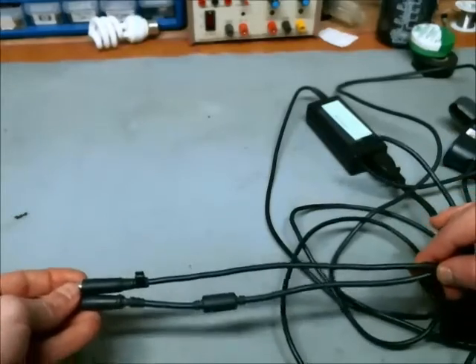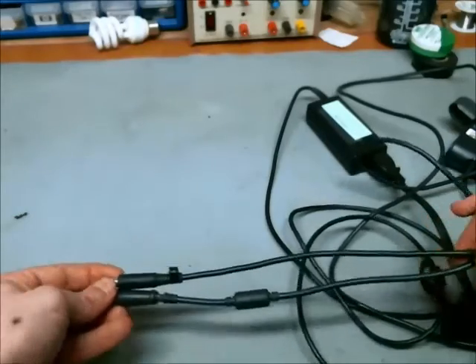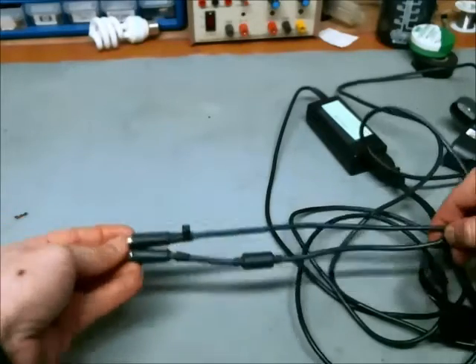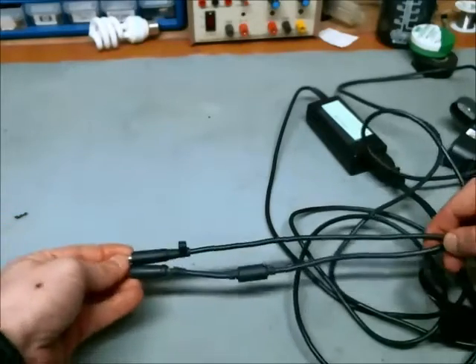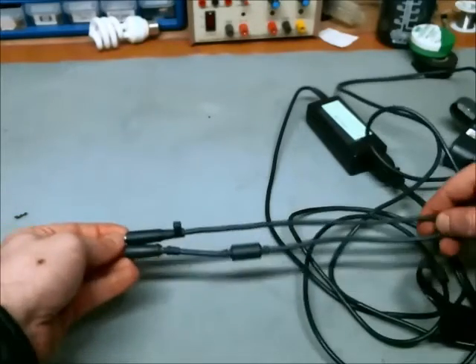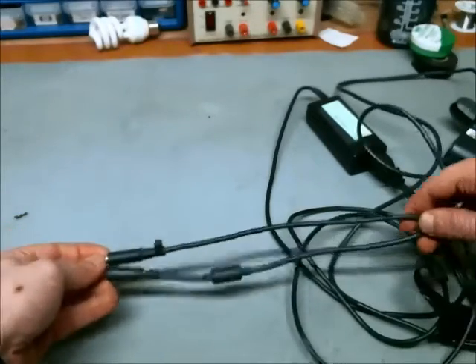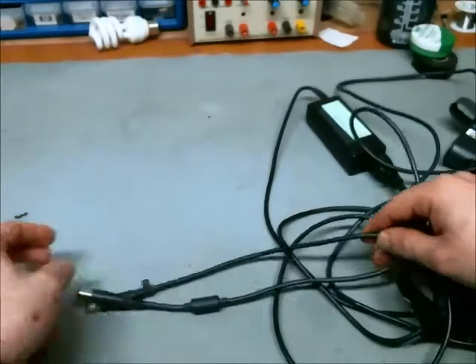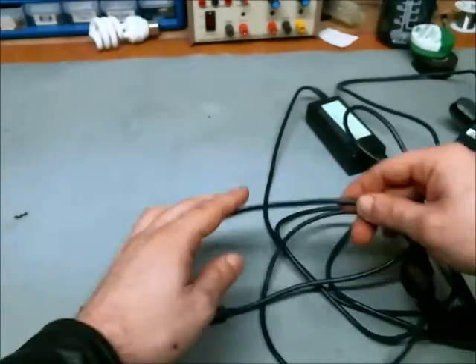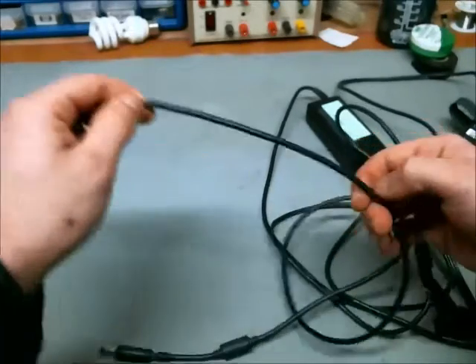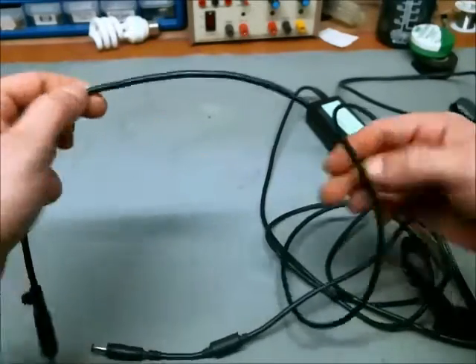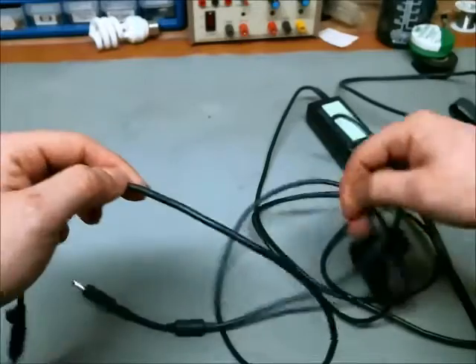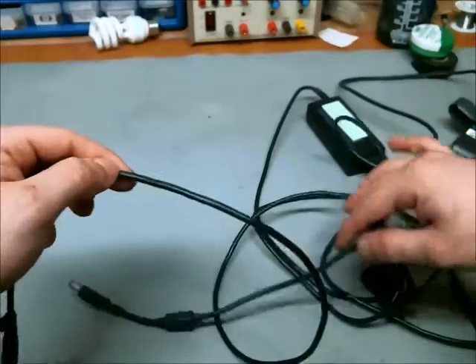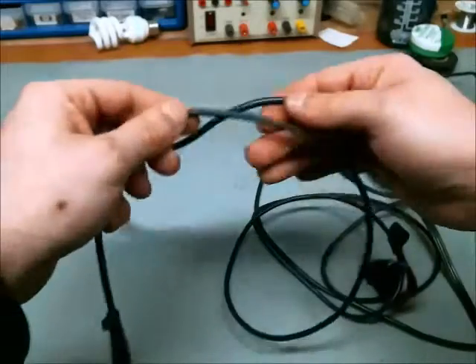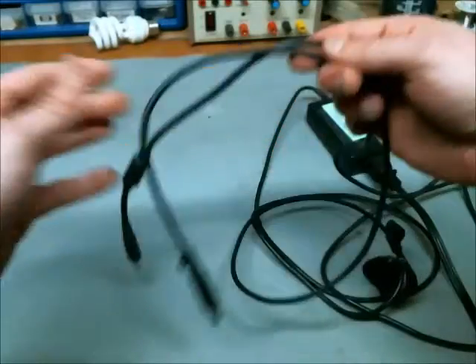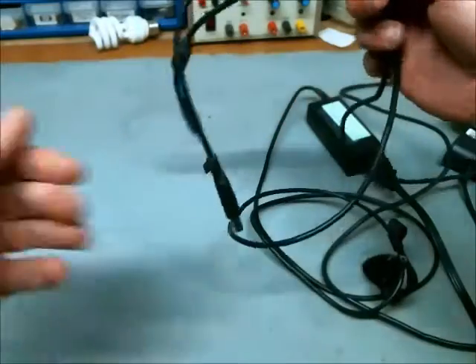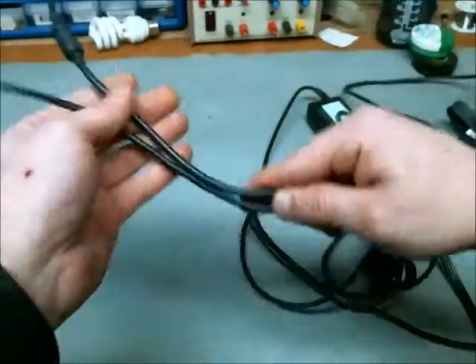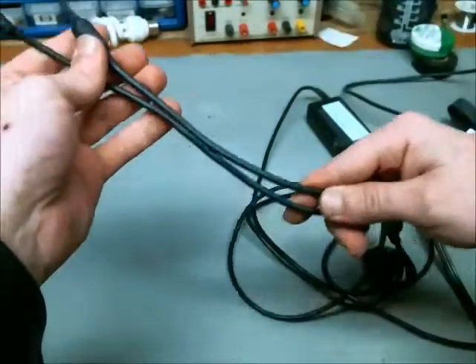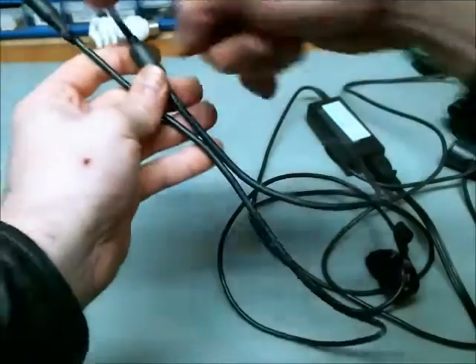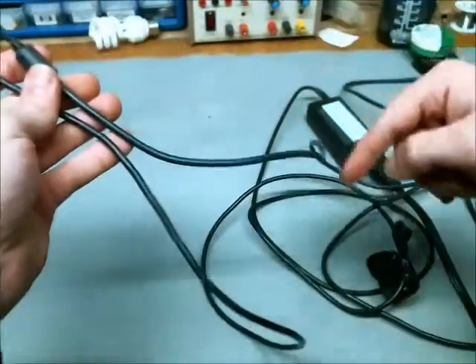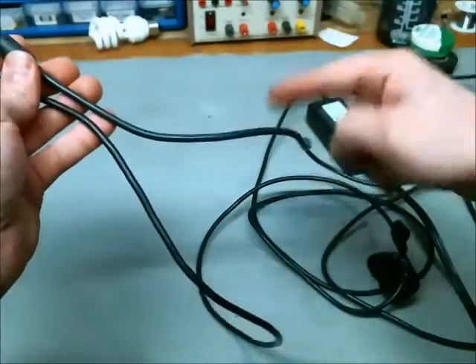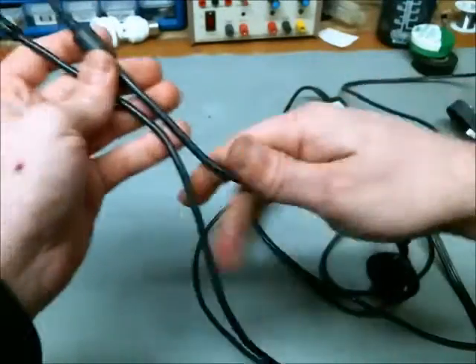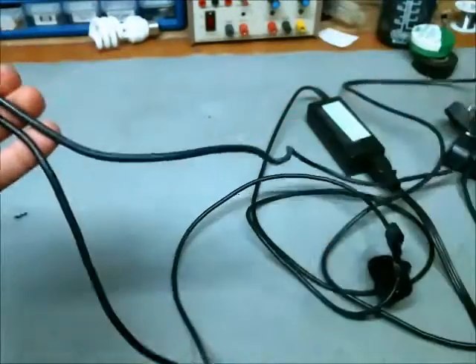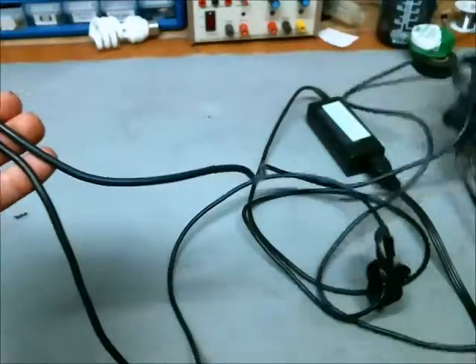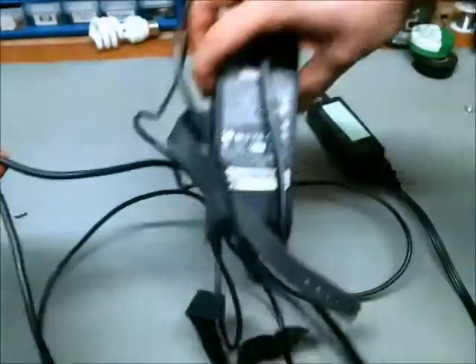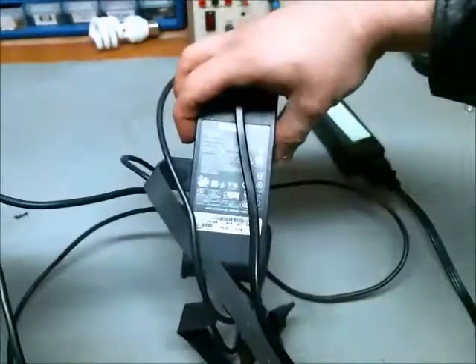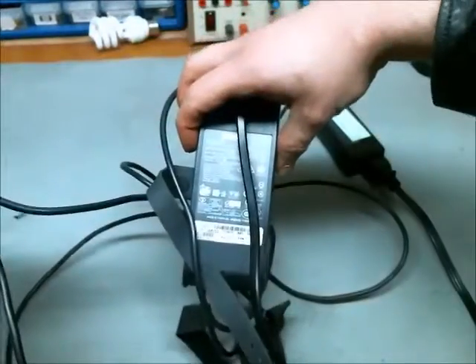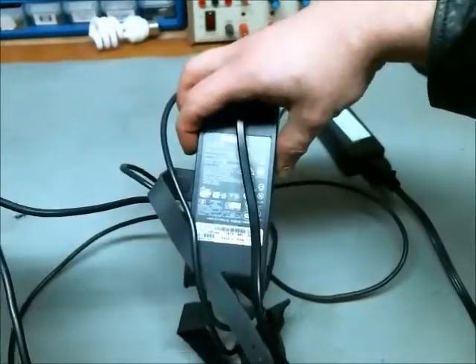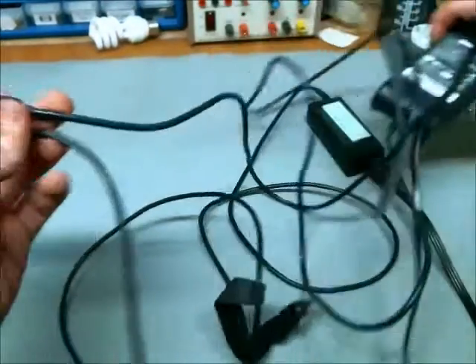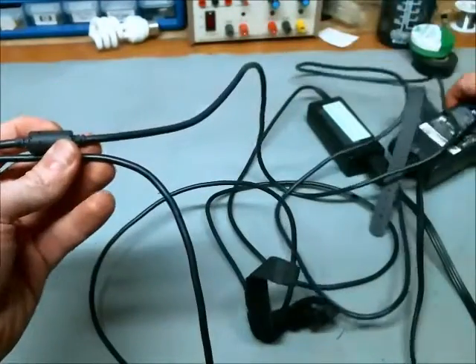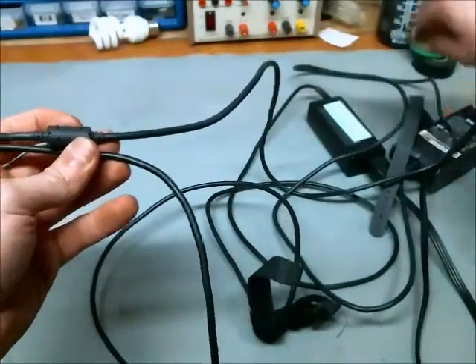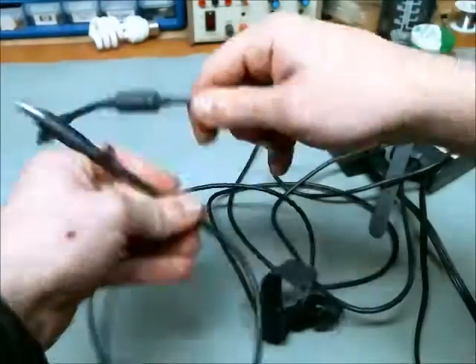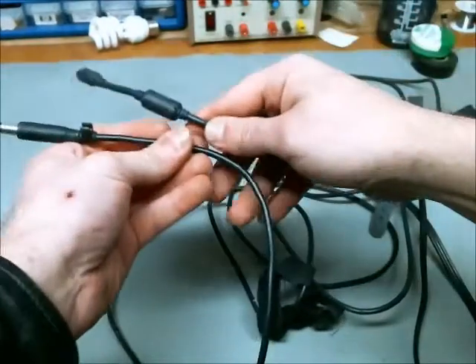So here are the two wires. I'm going to cut both of them somewhere in the middle and then solder them together — the new tip to the proper power supply. Let's do that.